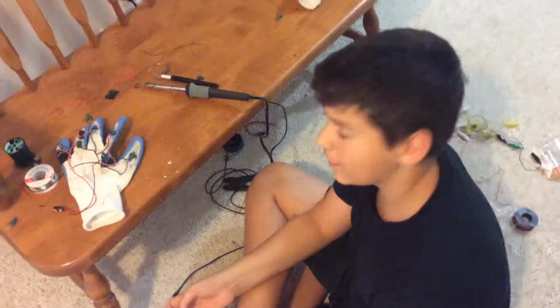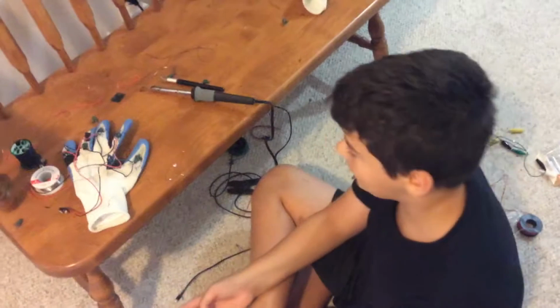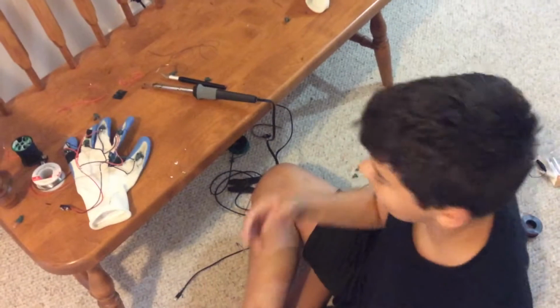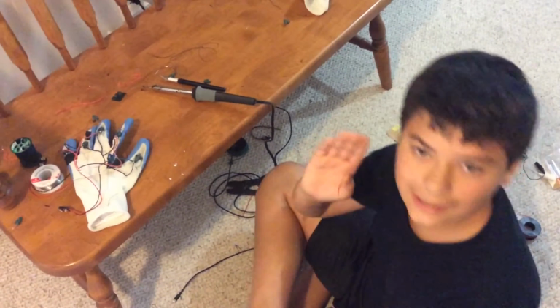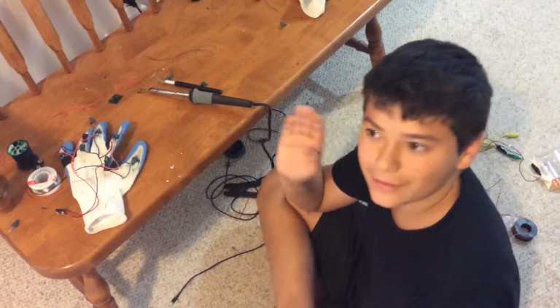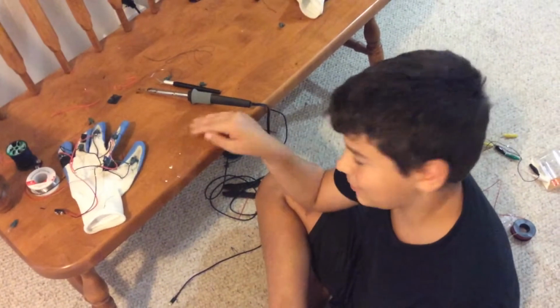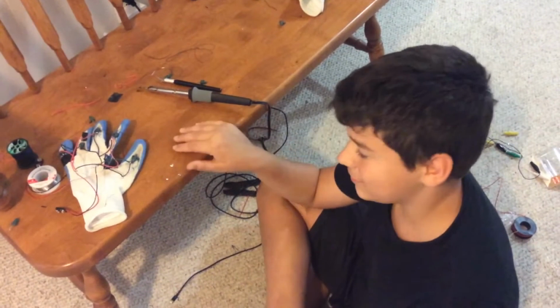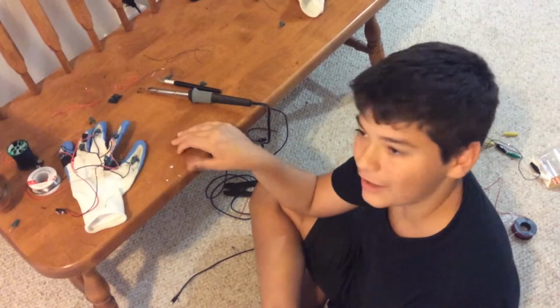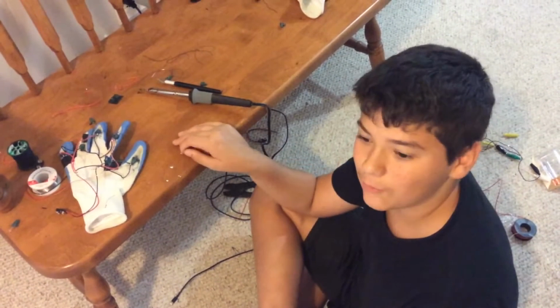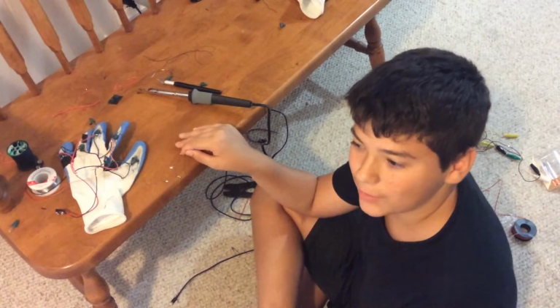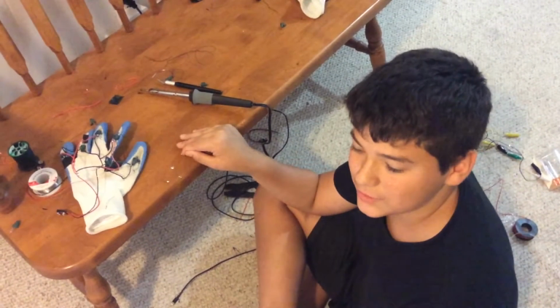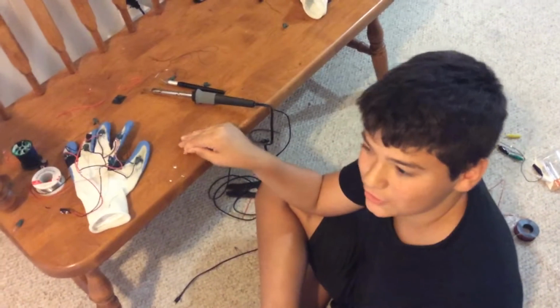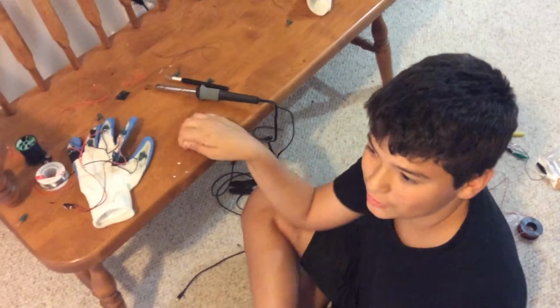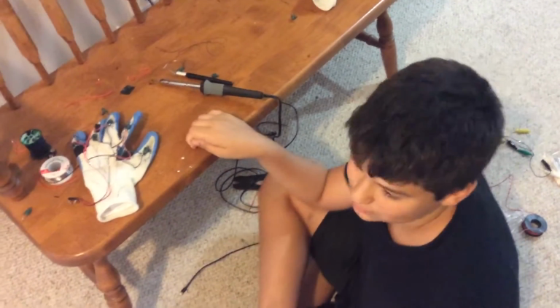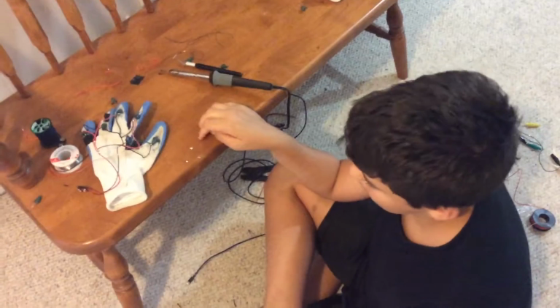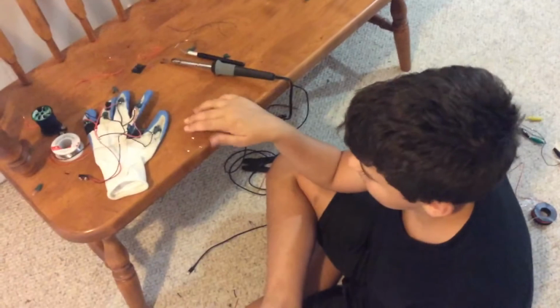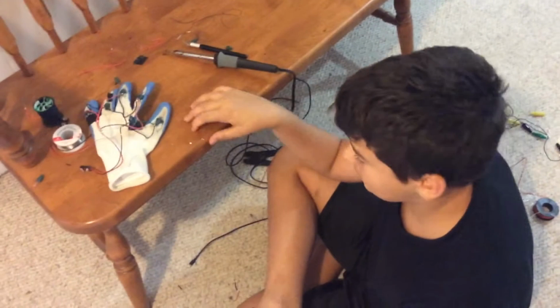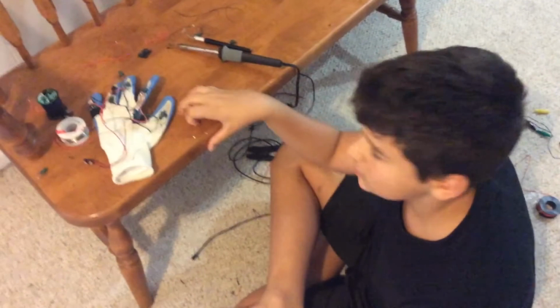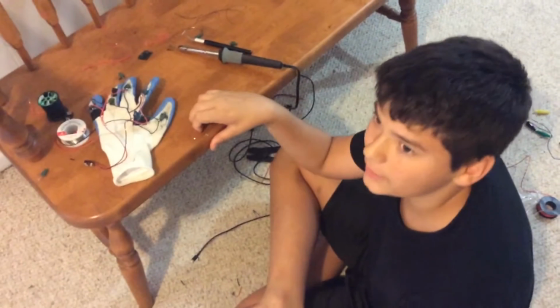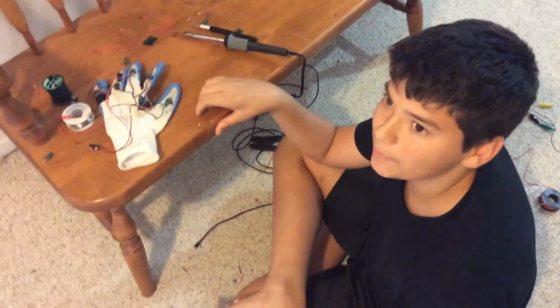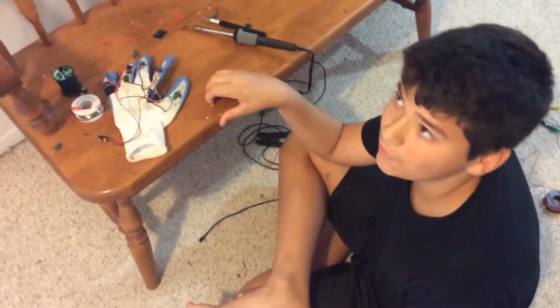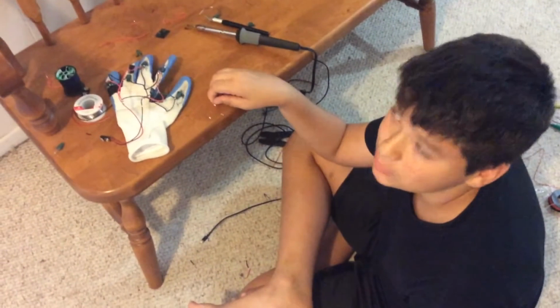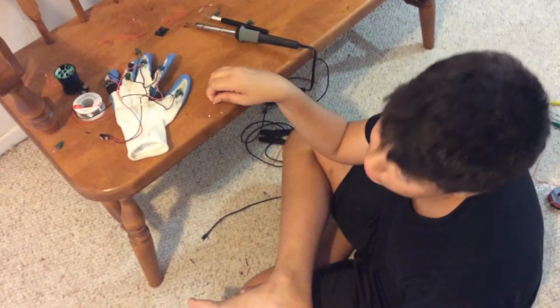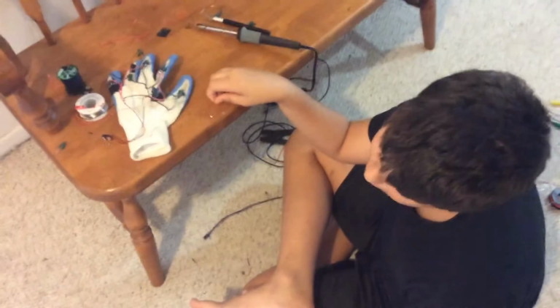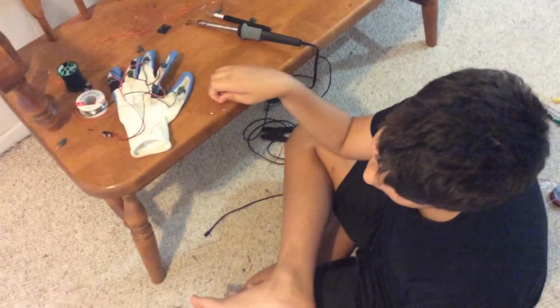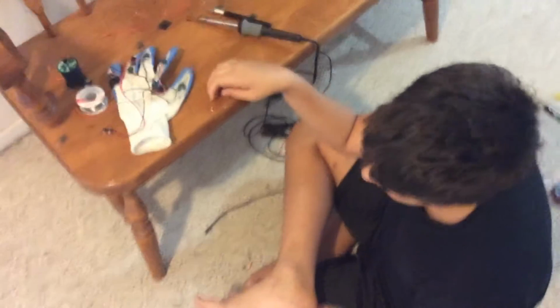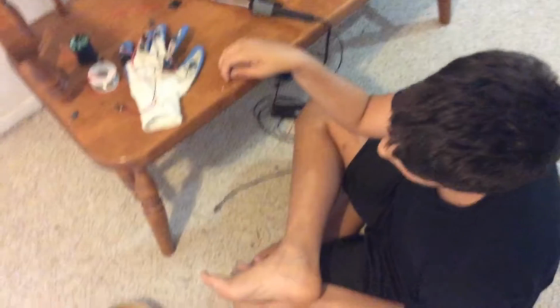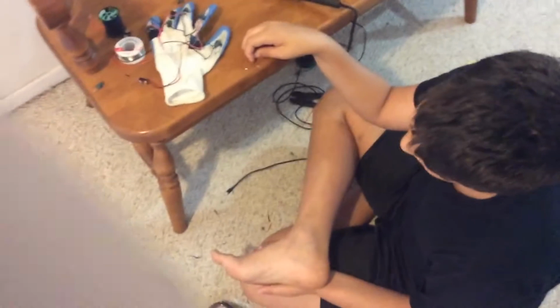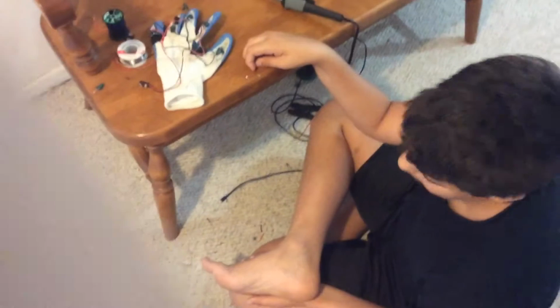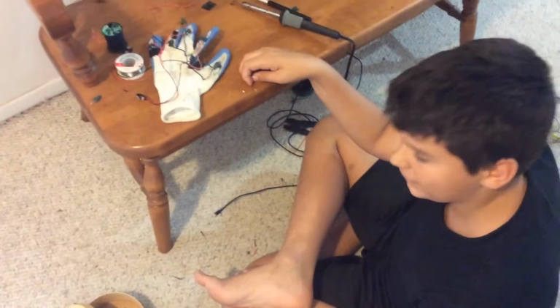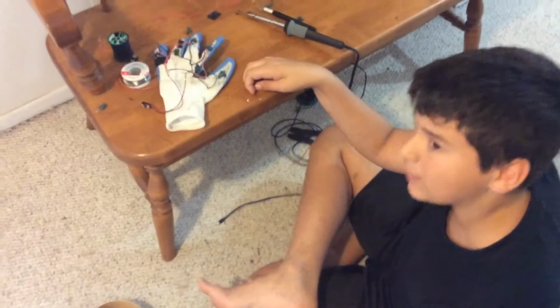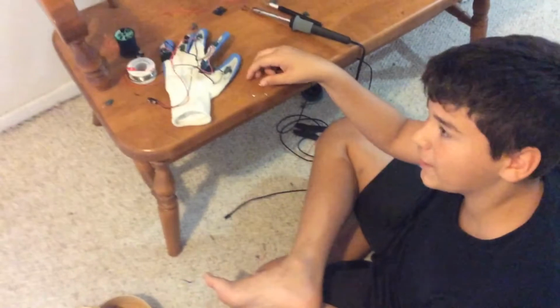Hello, Mike. Welcome back to my channel. Sorry for such a large break. I've been having some trouble, well, trying to get out of my channel.